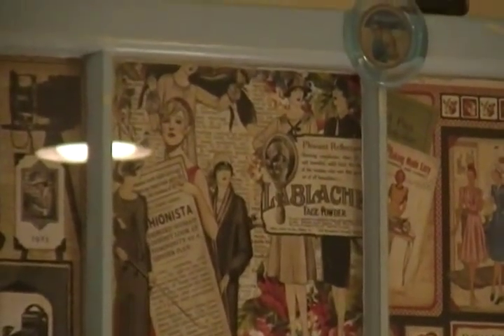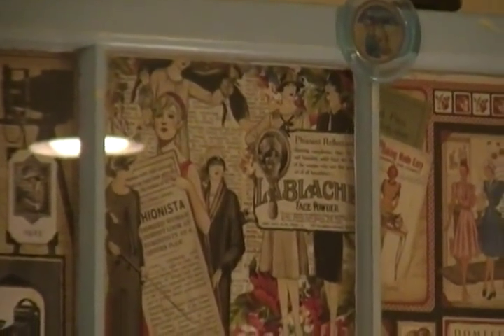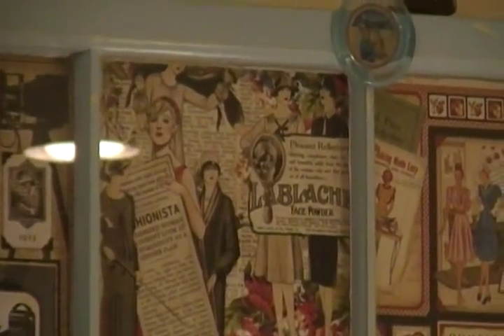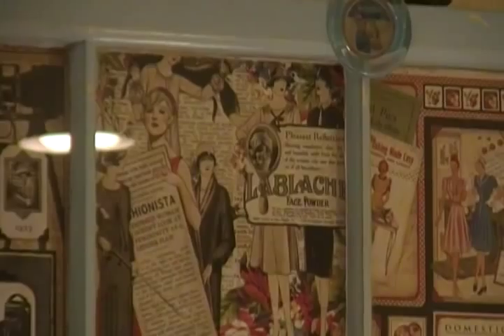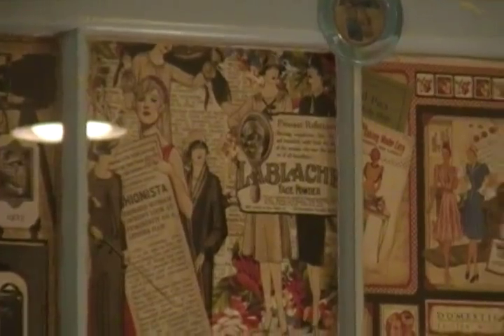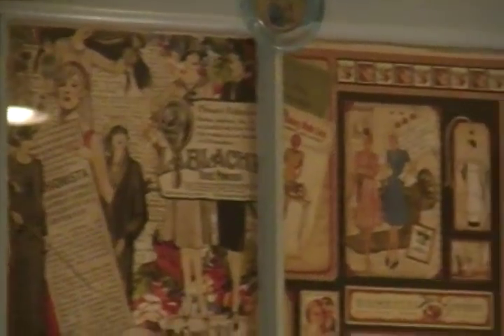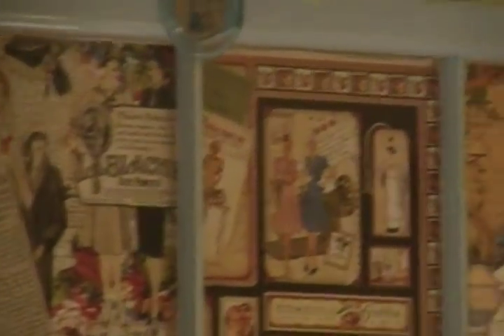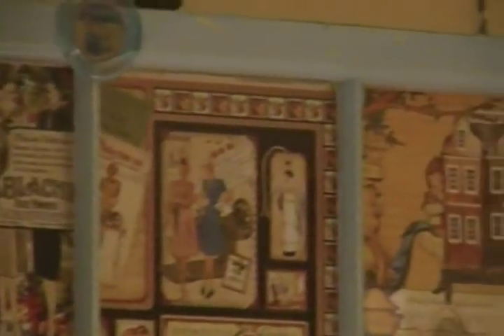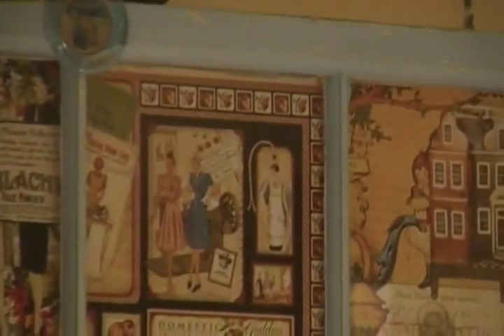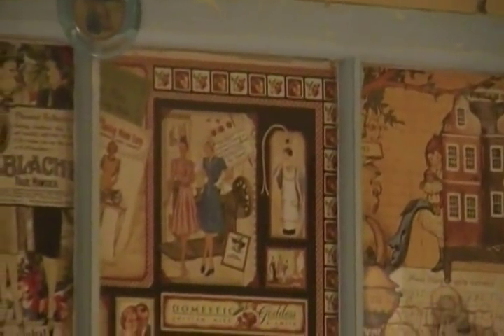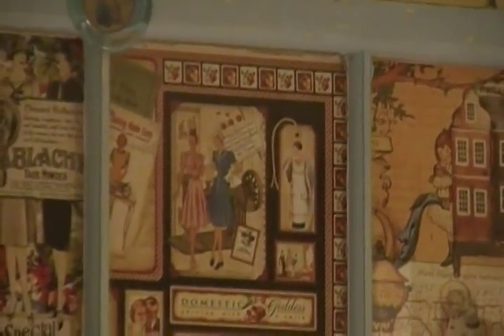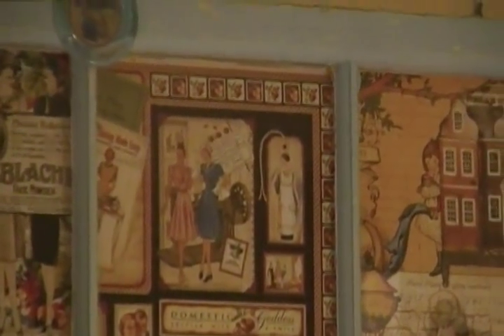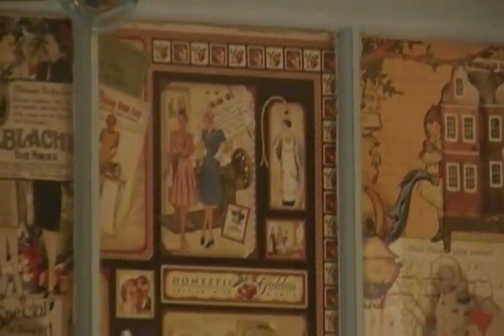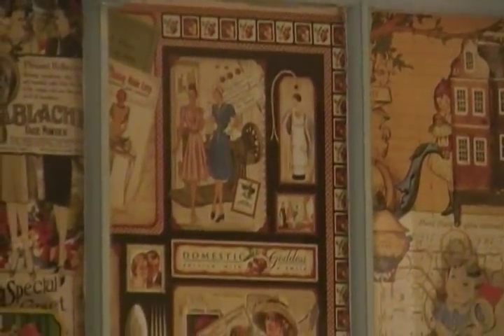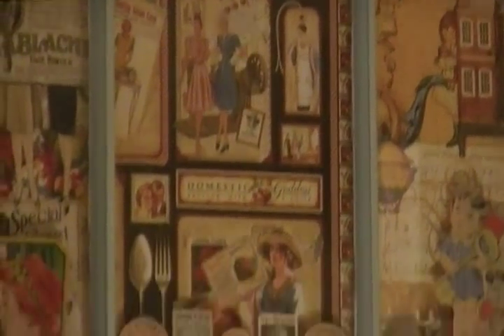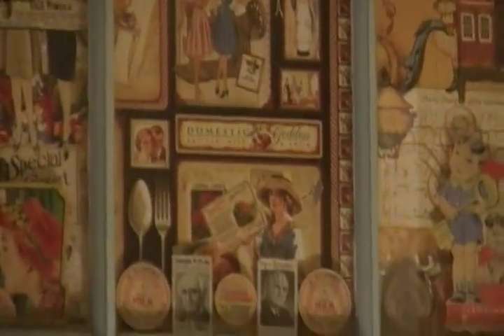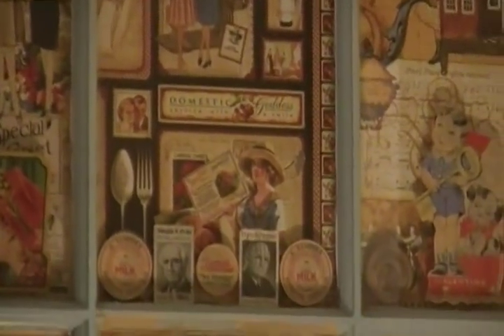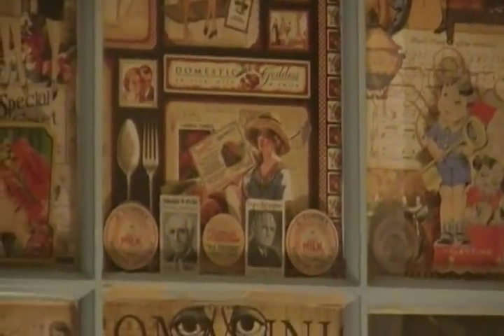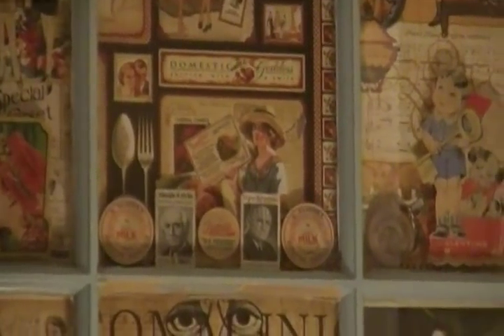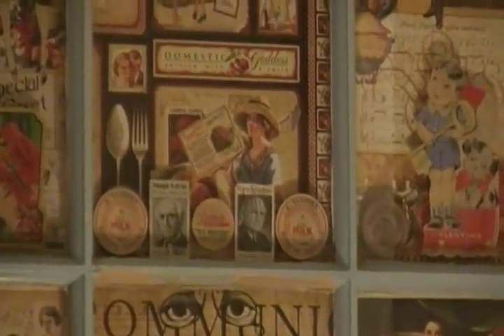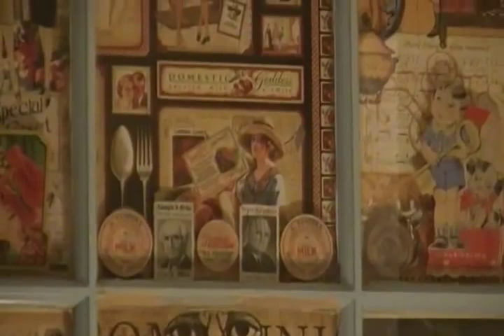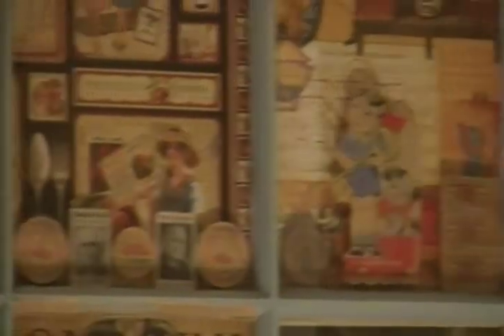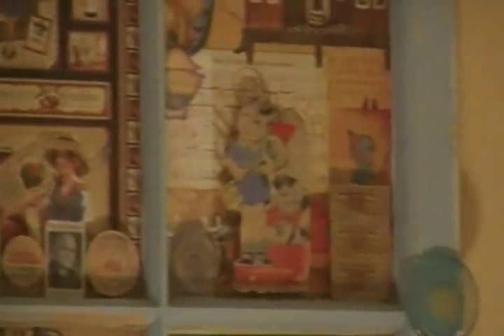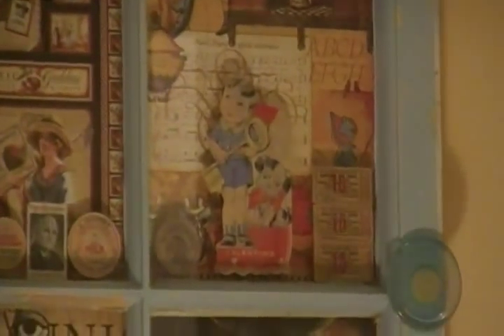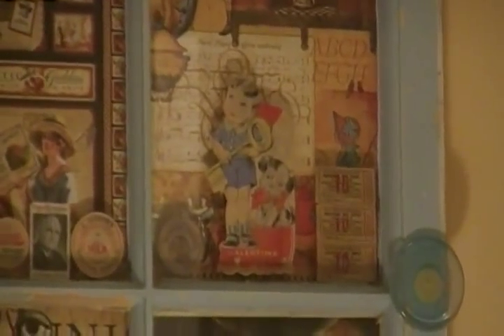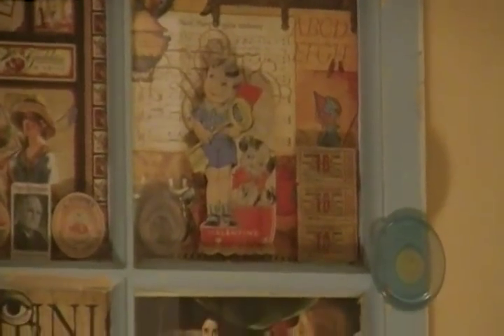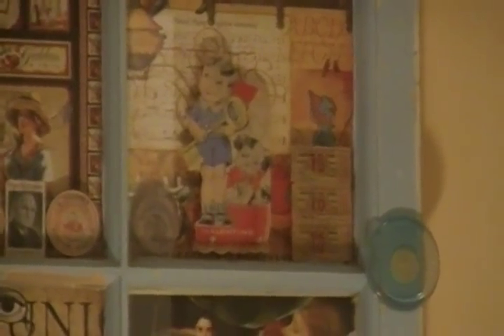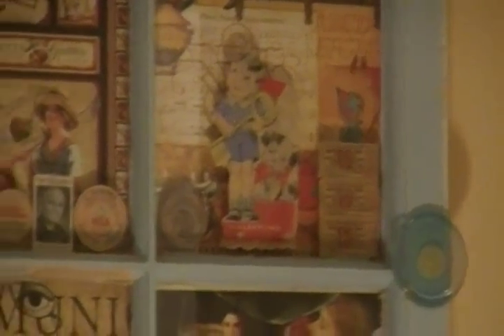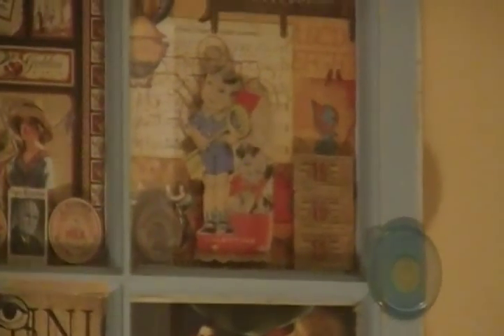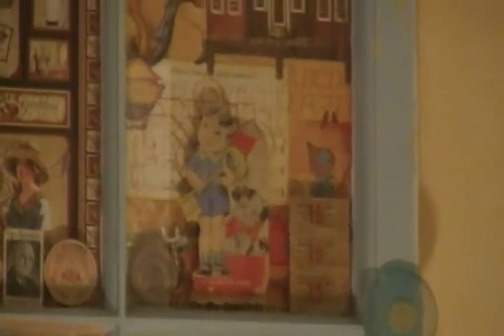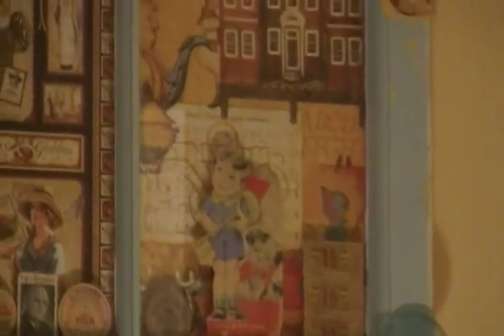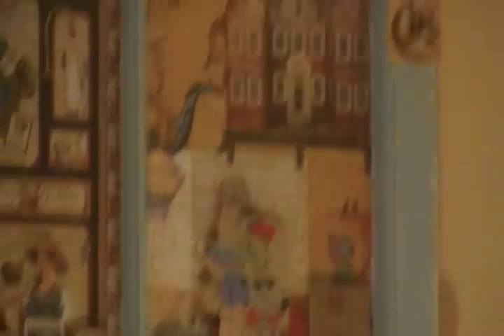I don't remember exactly what the name of the Graphic 45s are offhand, but I know that everyone has seen these.